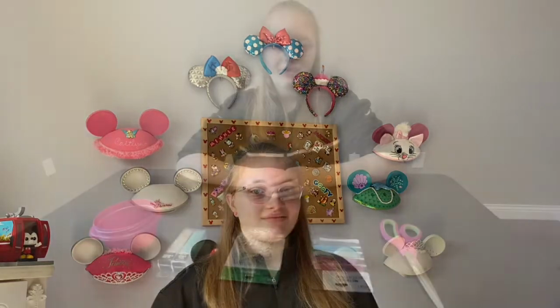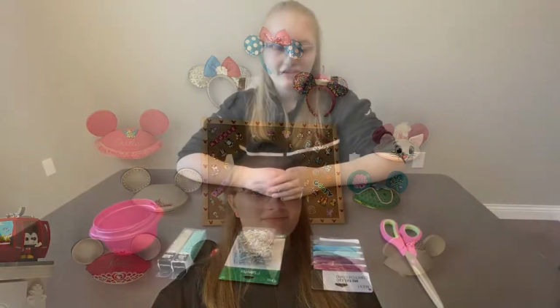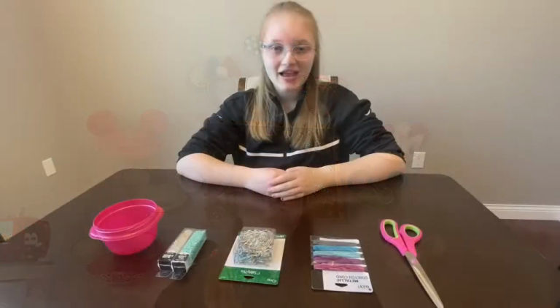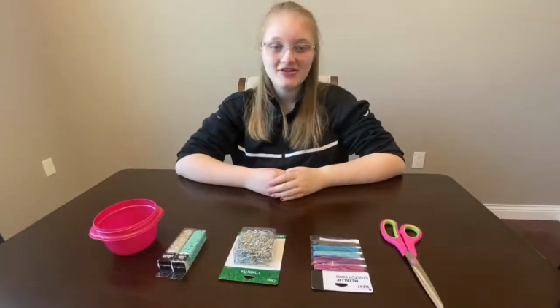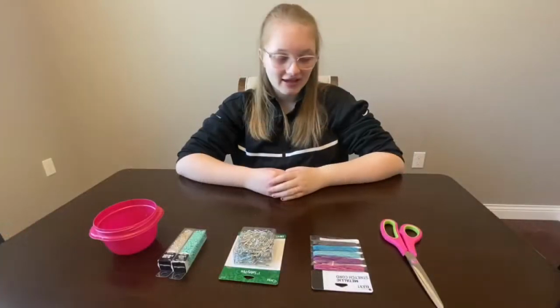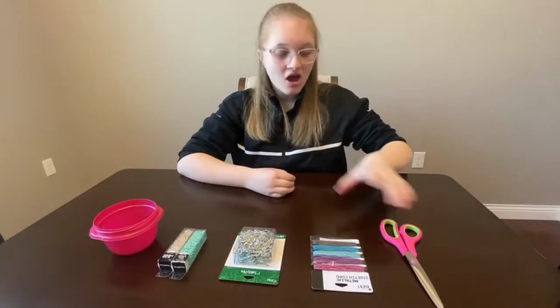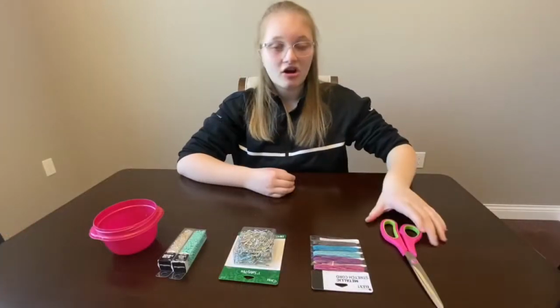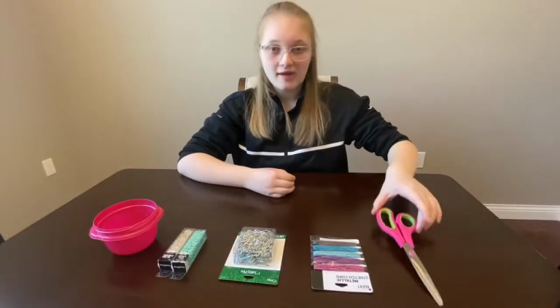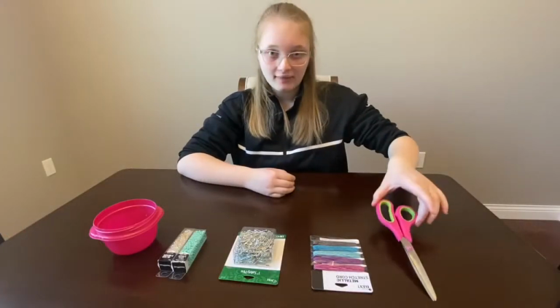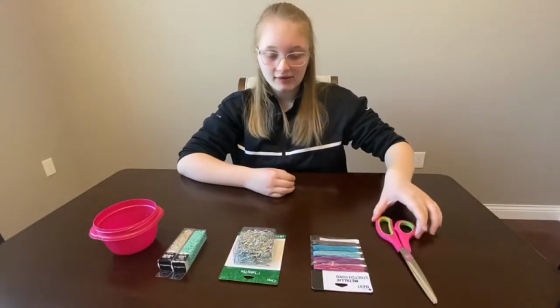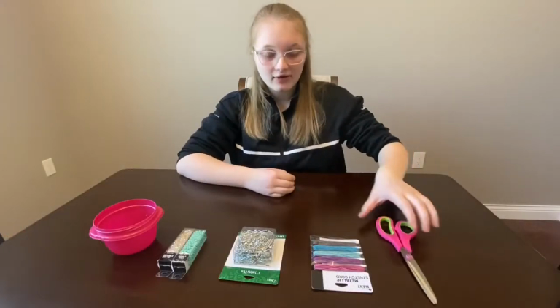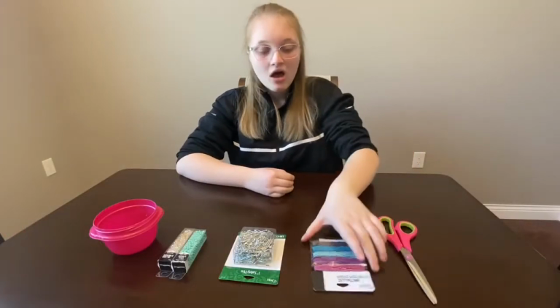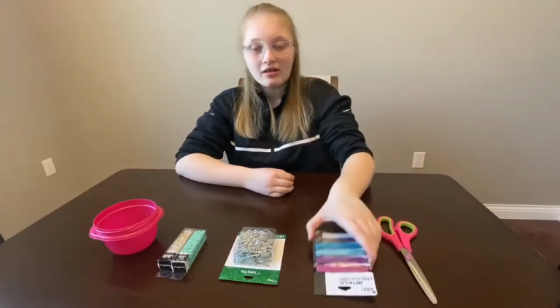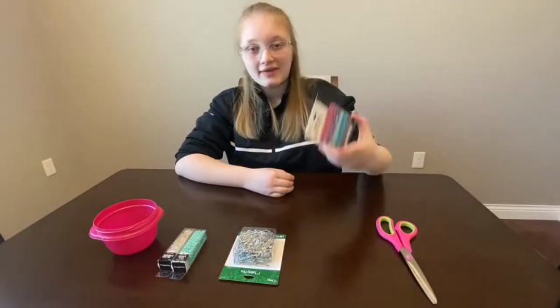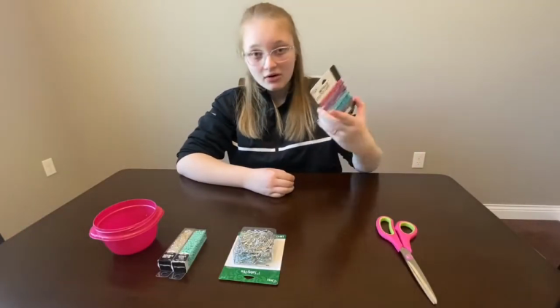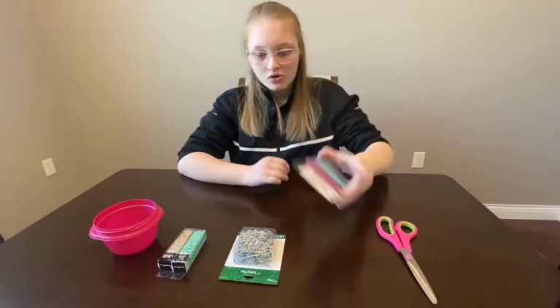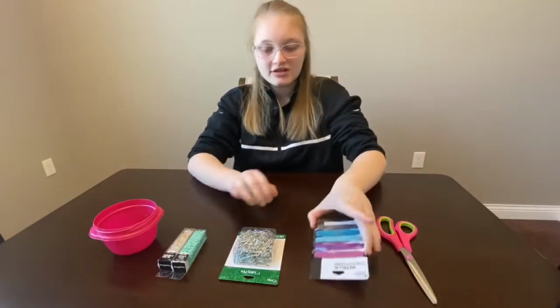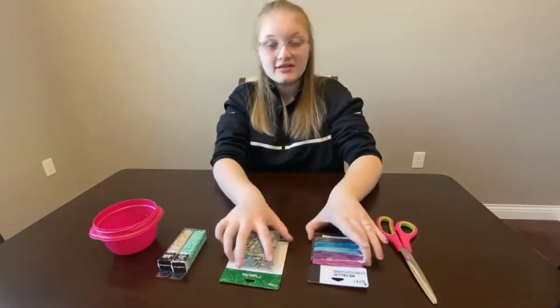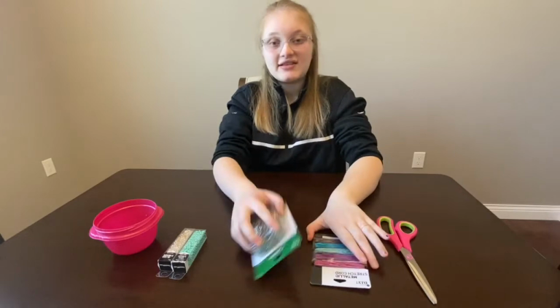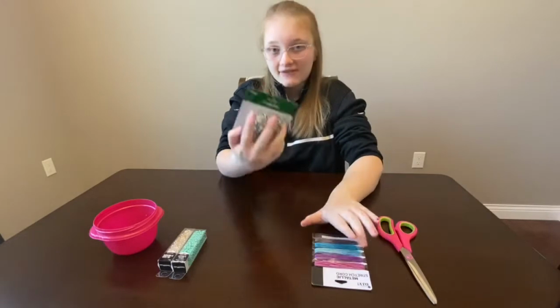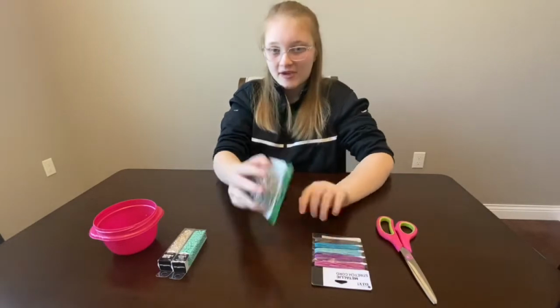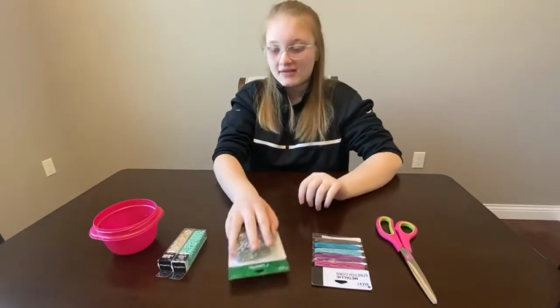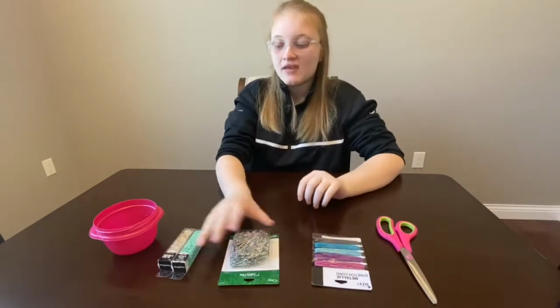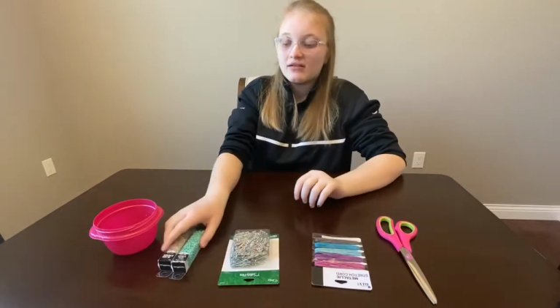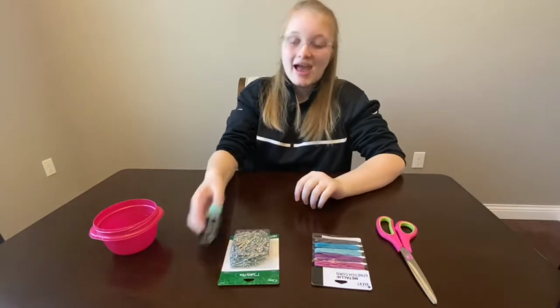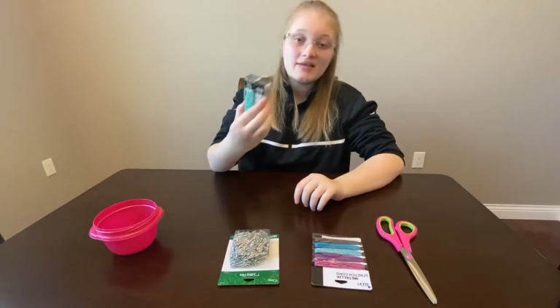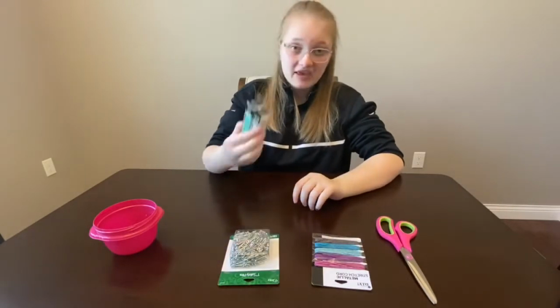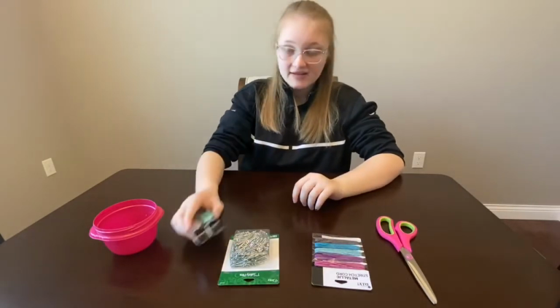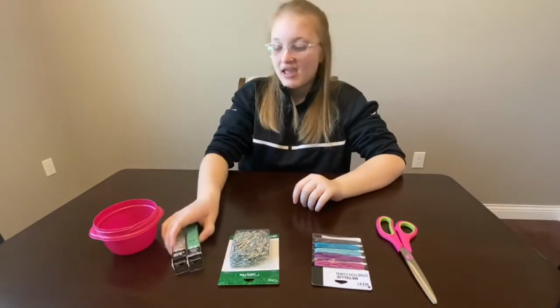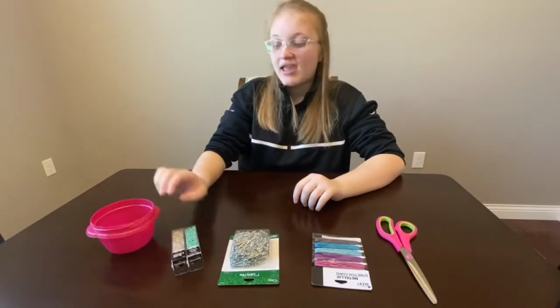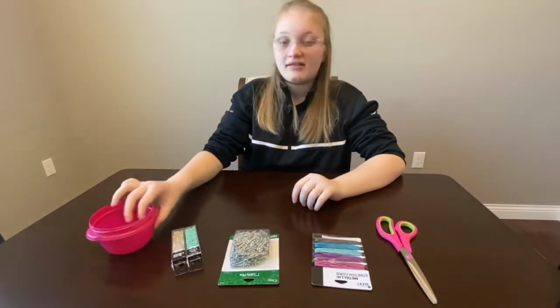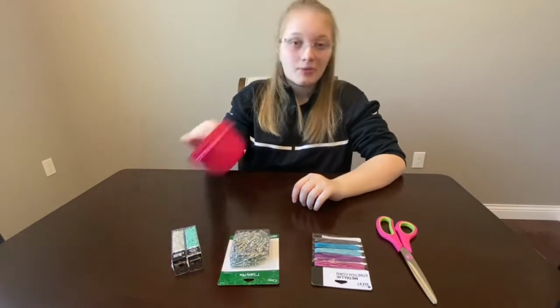The supplies you'll need are a pair of scissors, elastic cords, safety pins, glass beads, and a bowl.